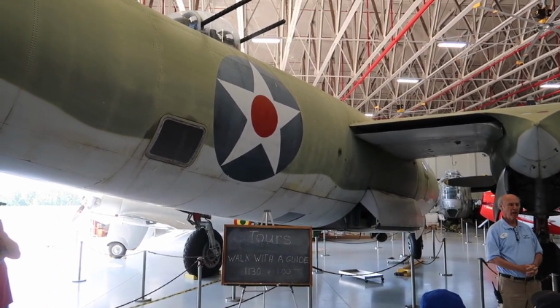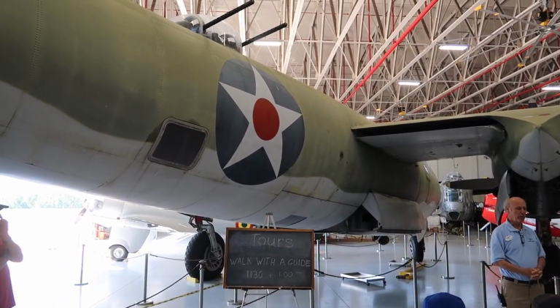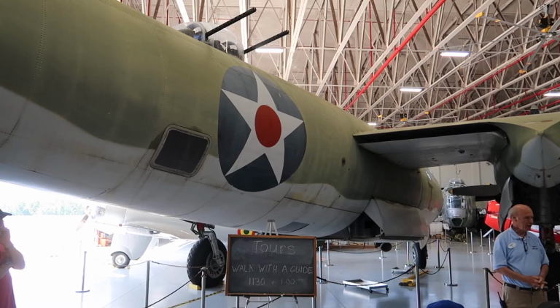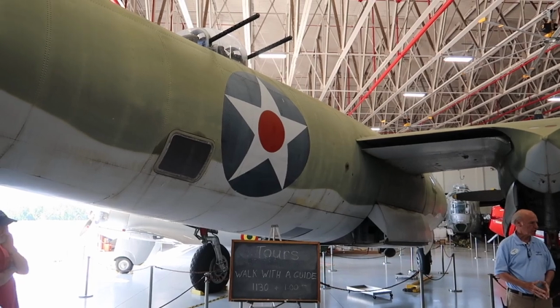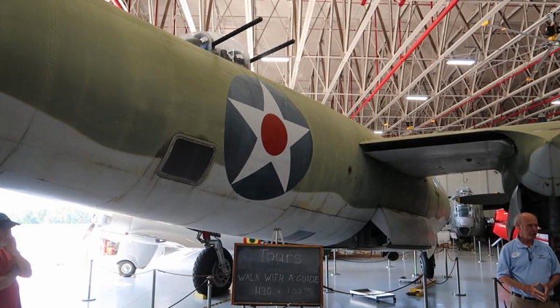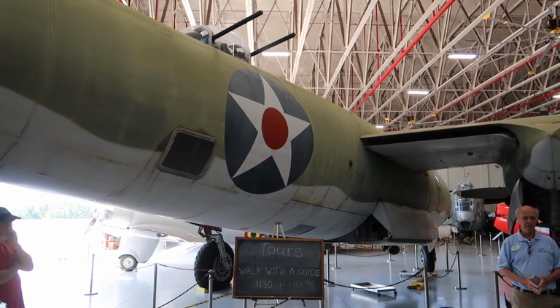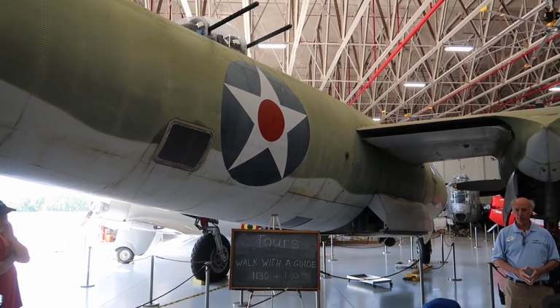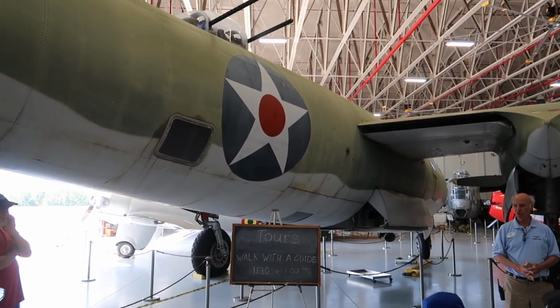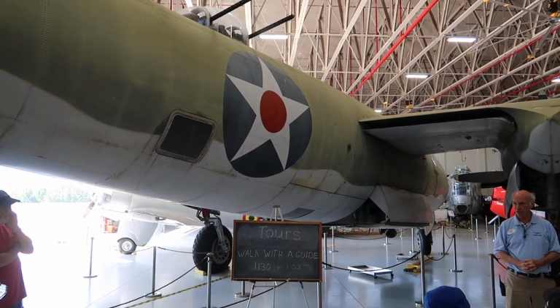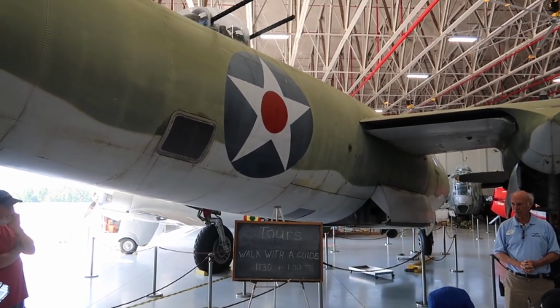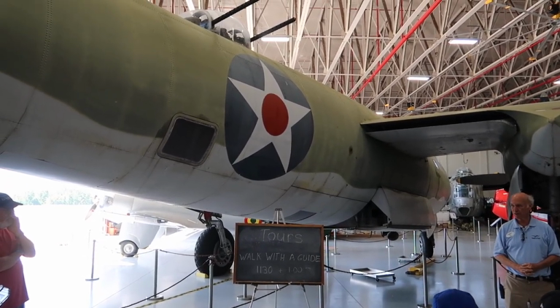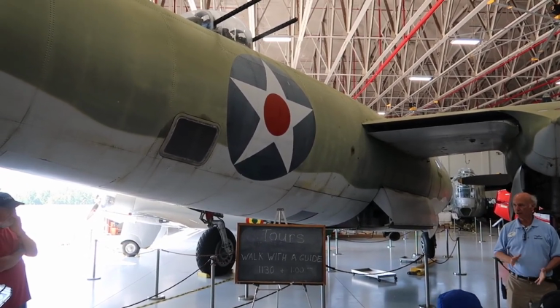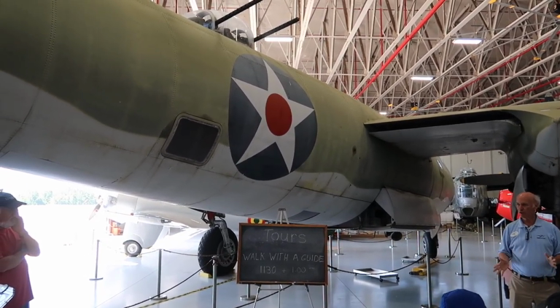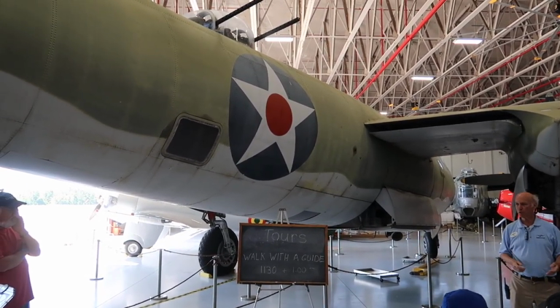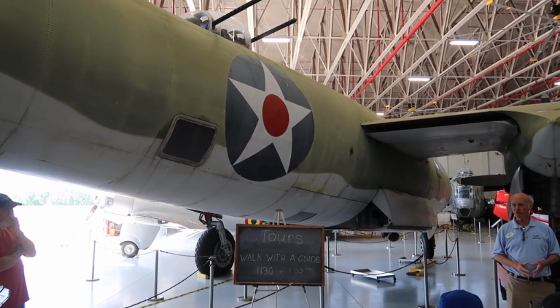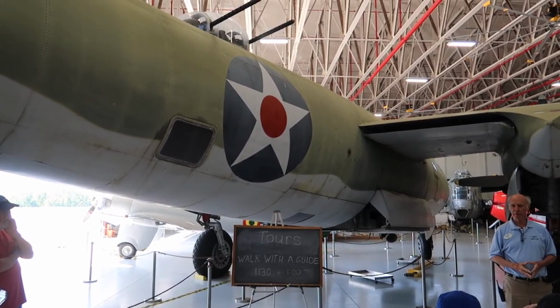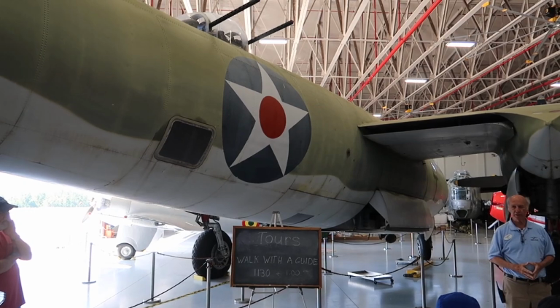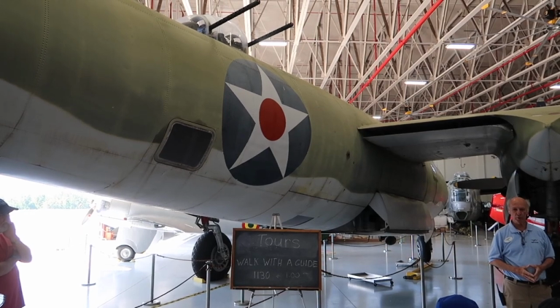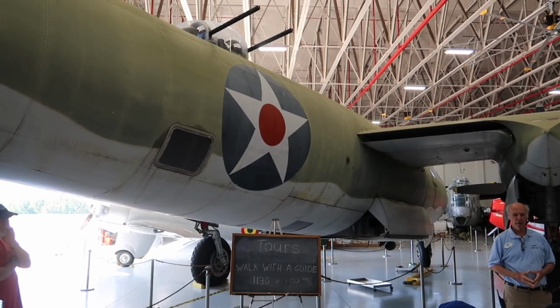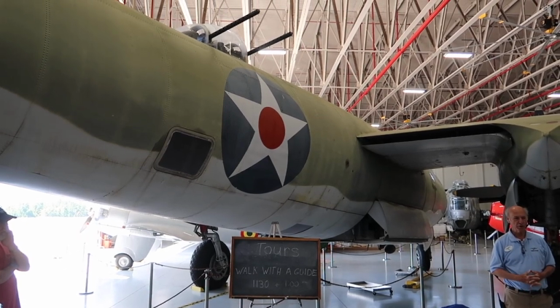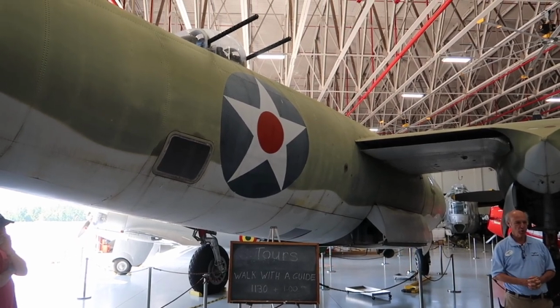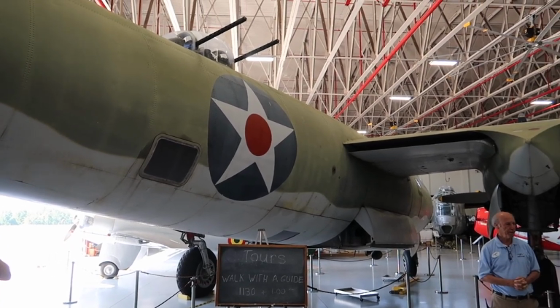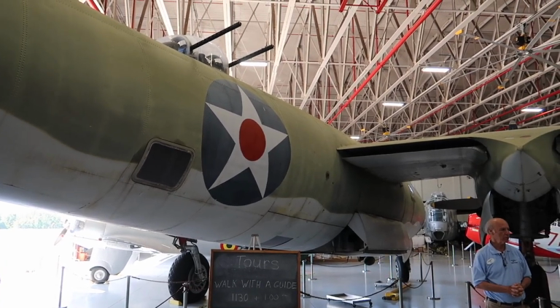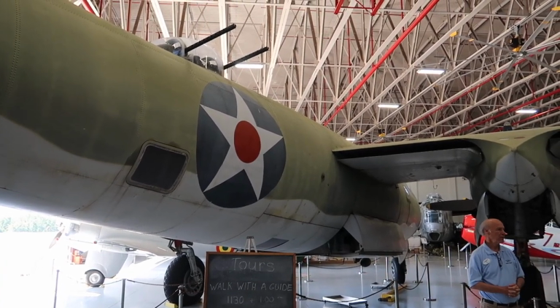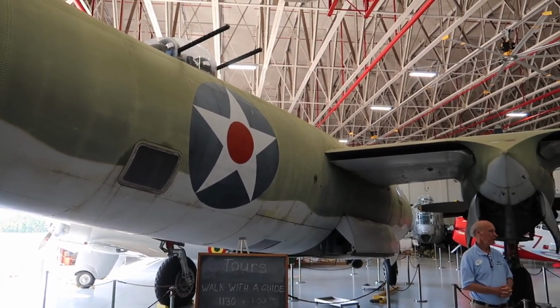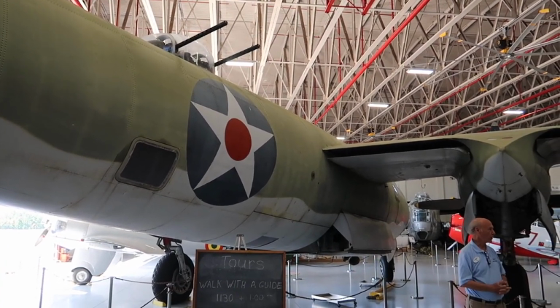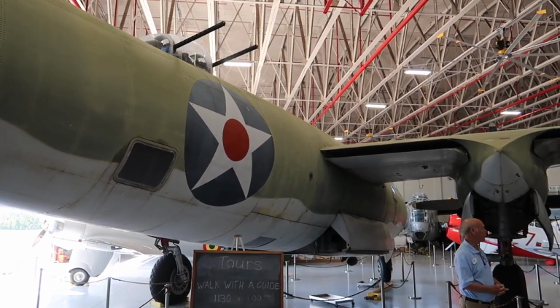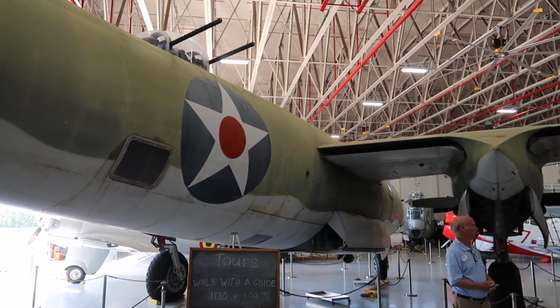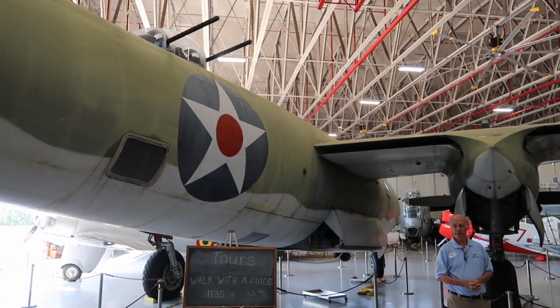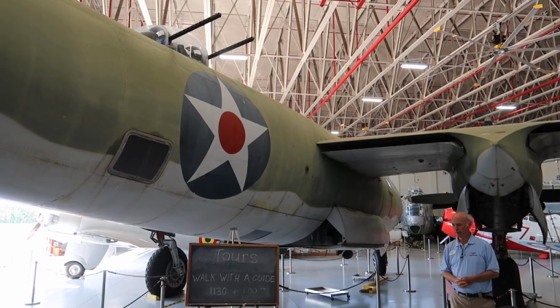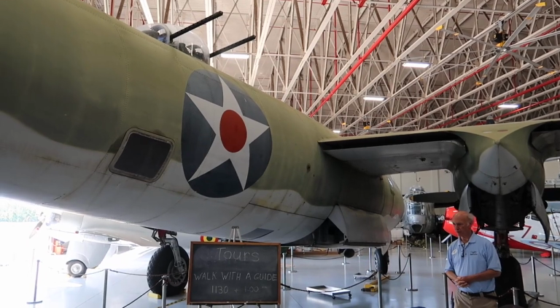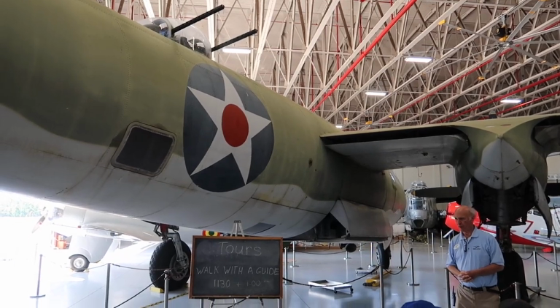I believe it's possible it has flown since then — I saw a 2003 date for it. There is no real structural reason why it cannot fly.